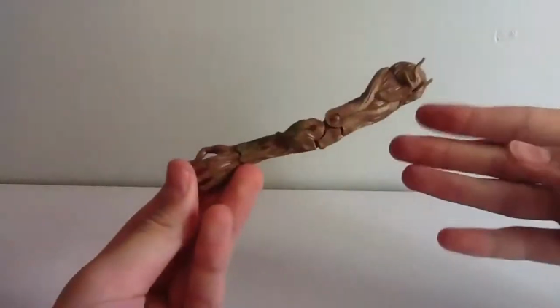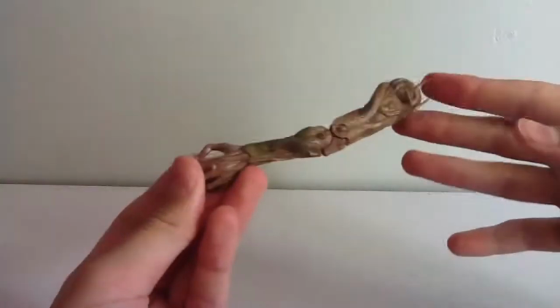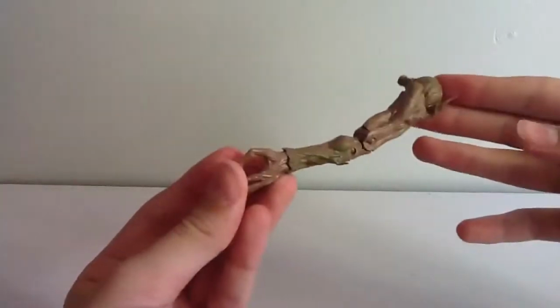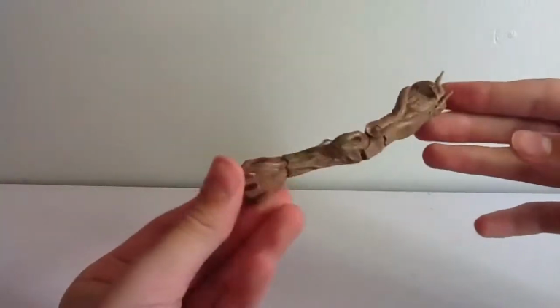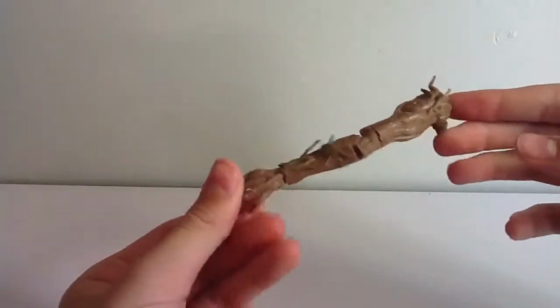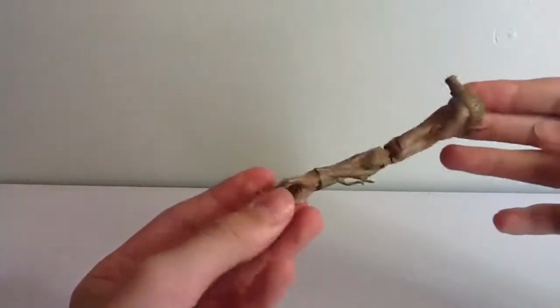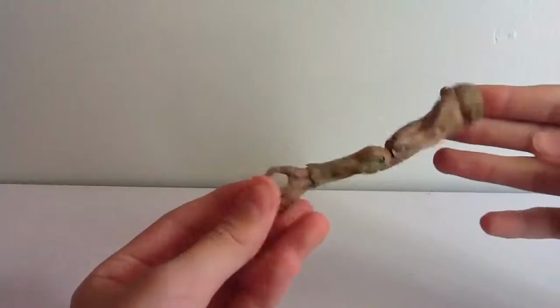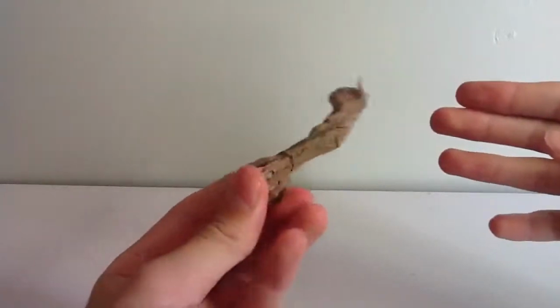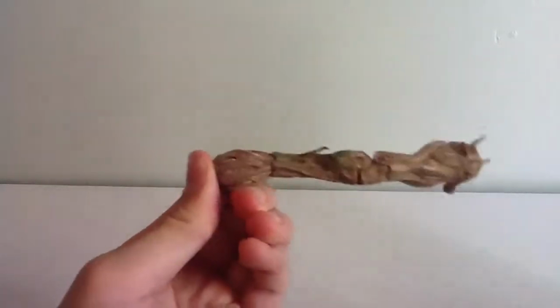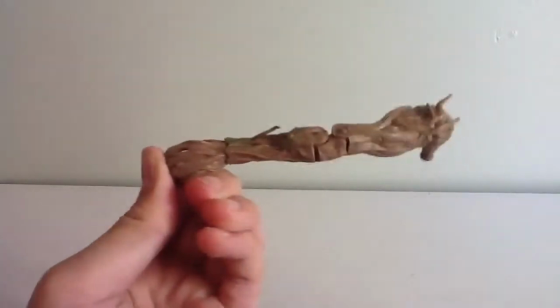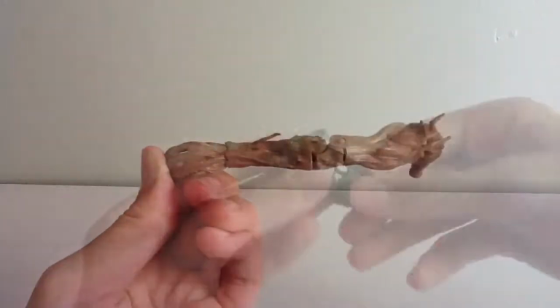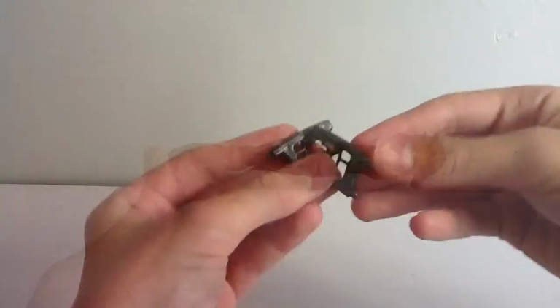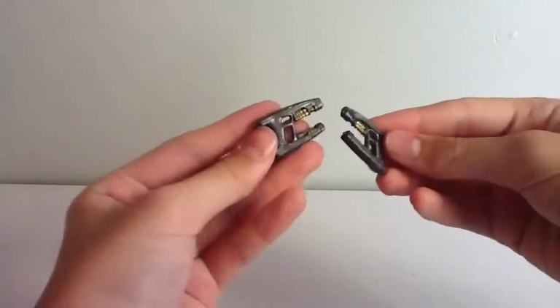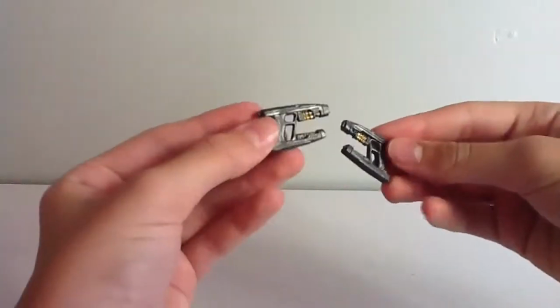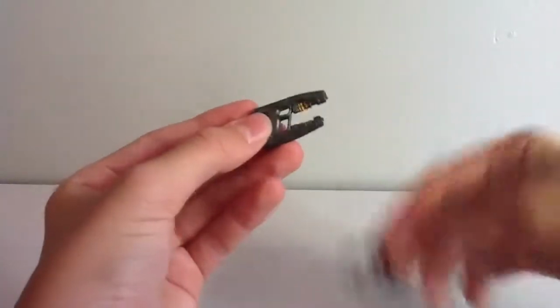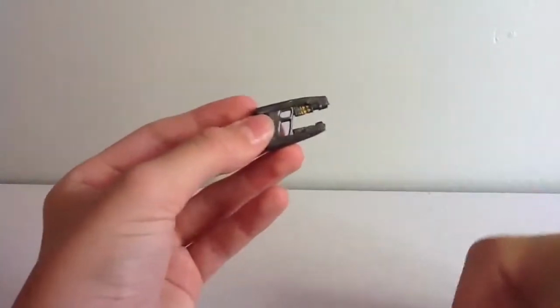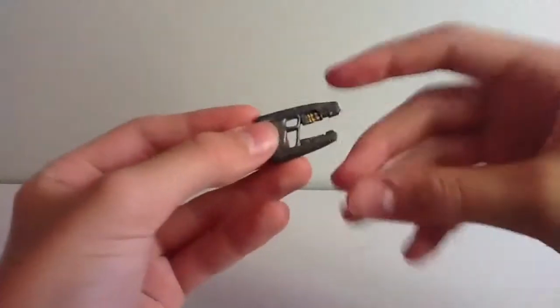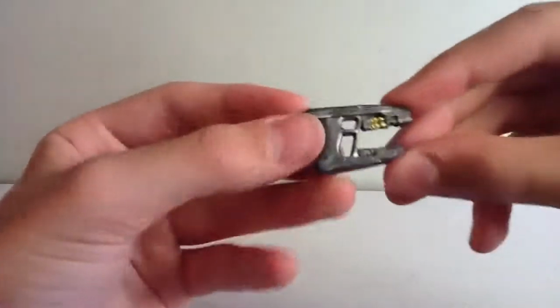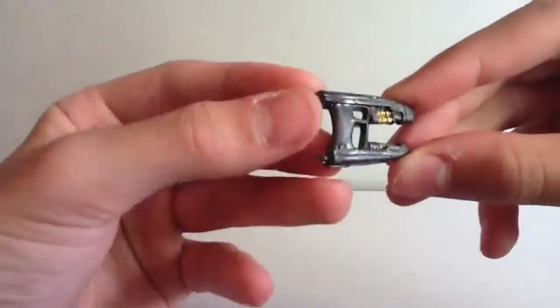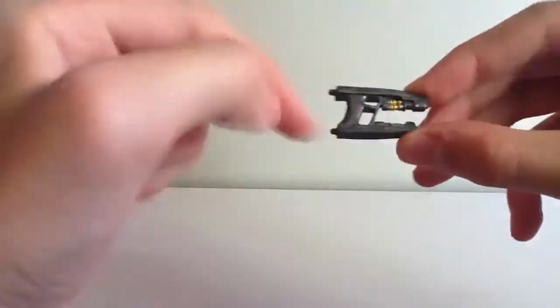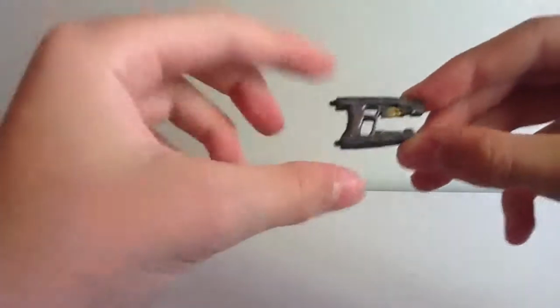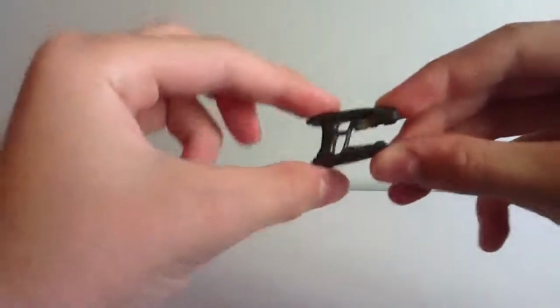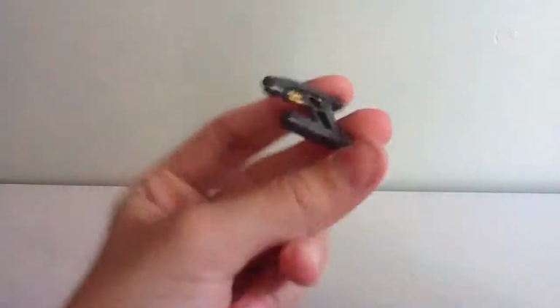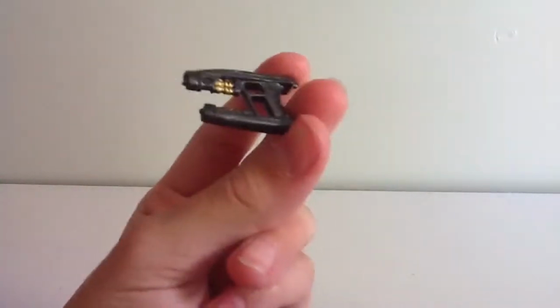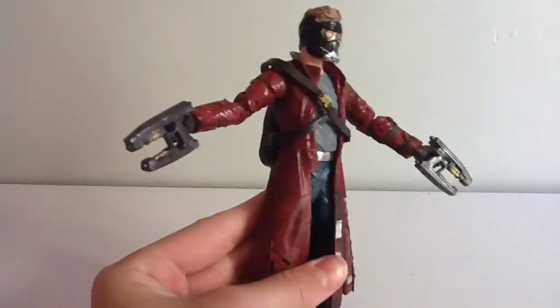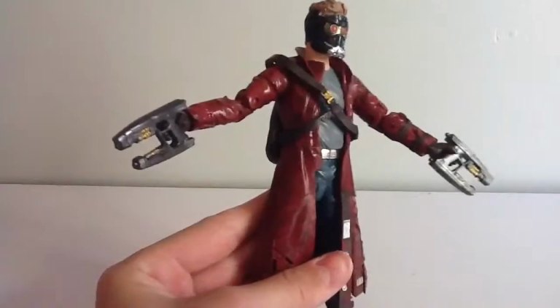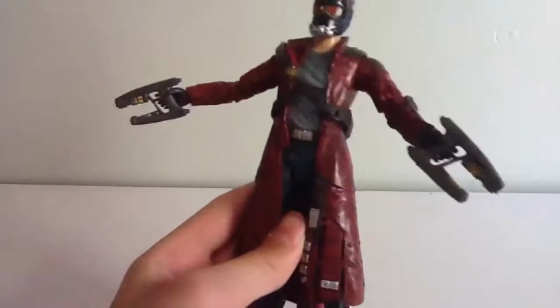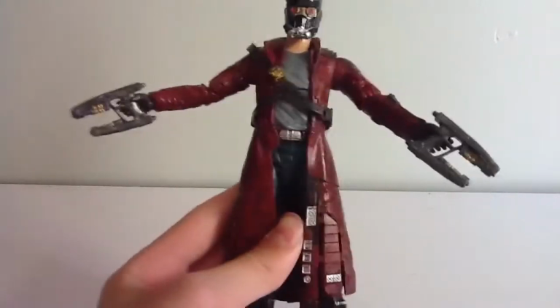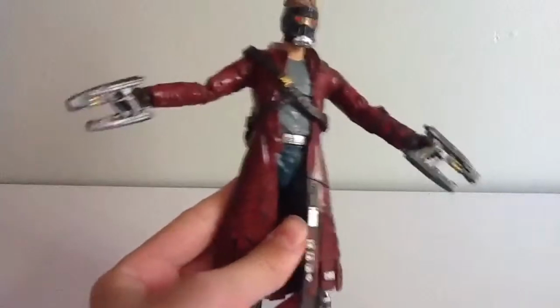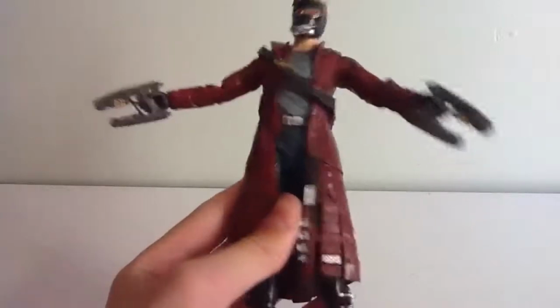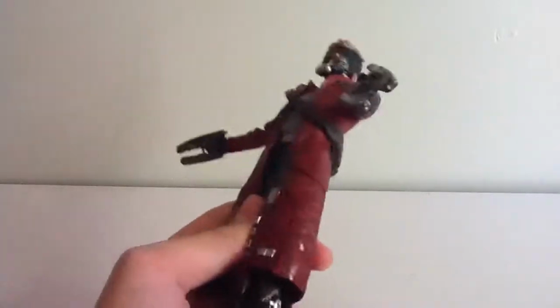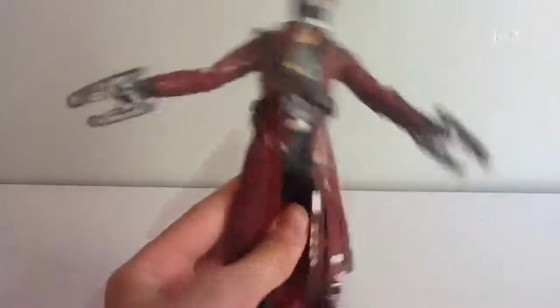First off, he comes with the left arm of Groot. I don't know if I'll build him, so I can't make any promises. He also comes with his quad blaster — you can see it's a solid gray with some gold bits, nice sculpting. And he can hold them pretty well. It's a little bit loose, but they're not going to fall out.